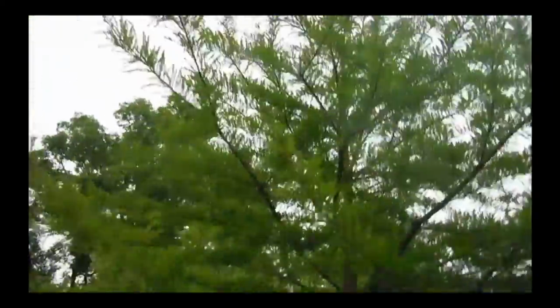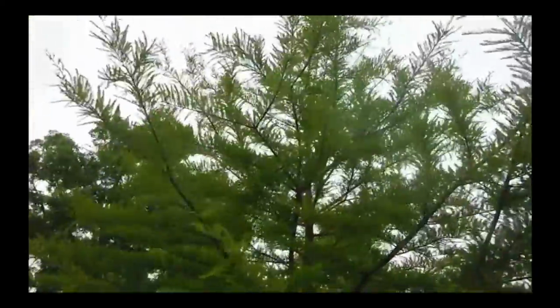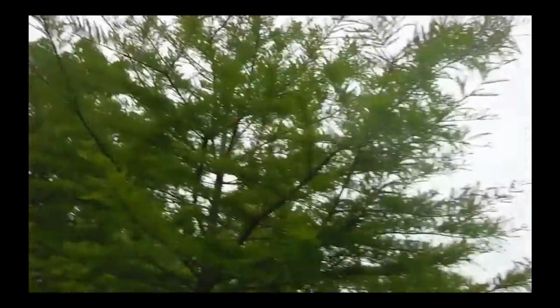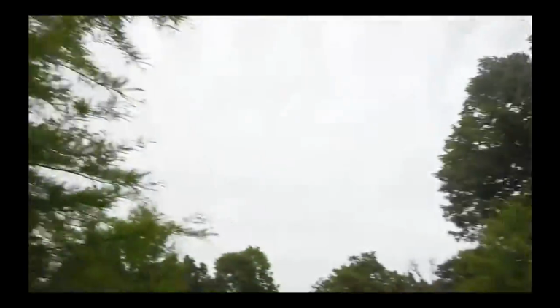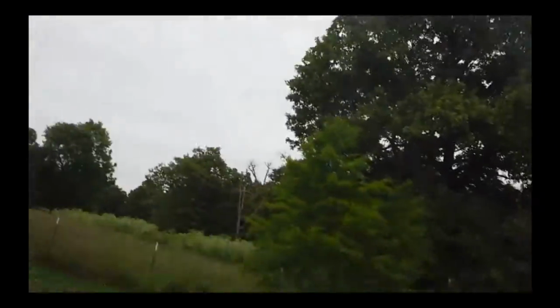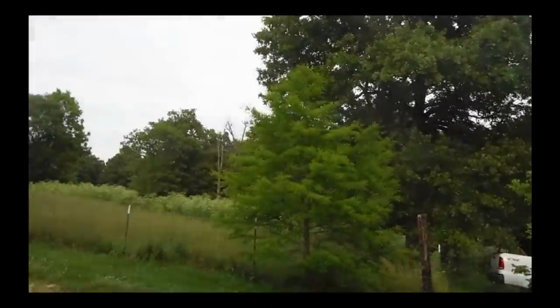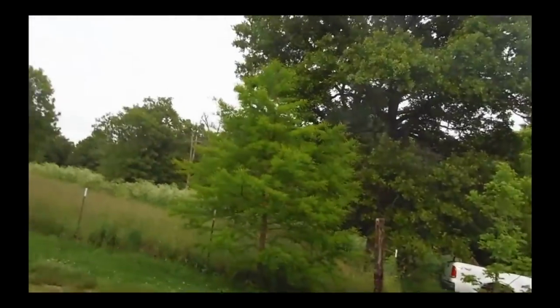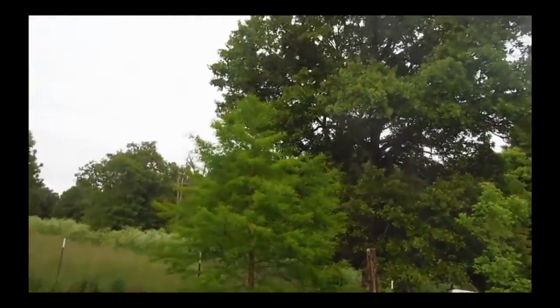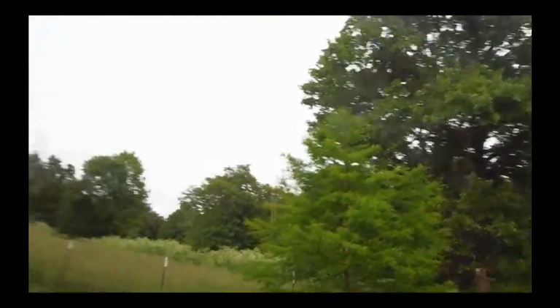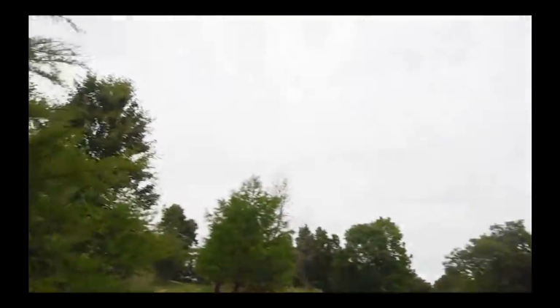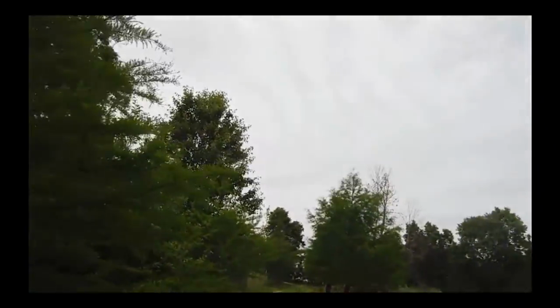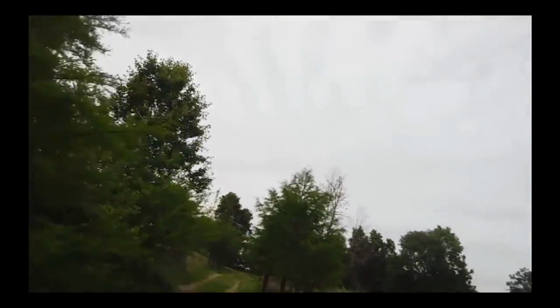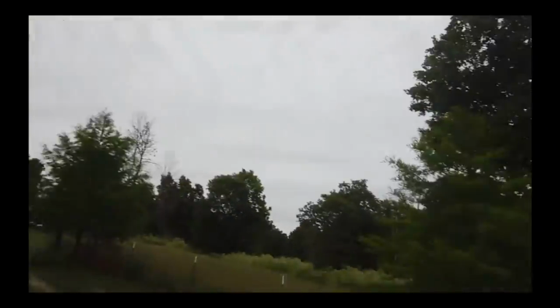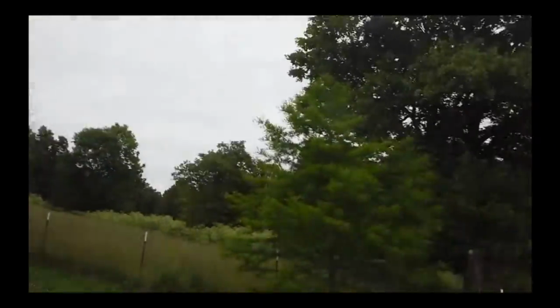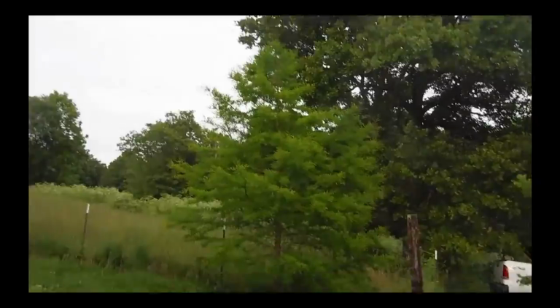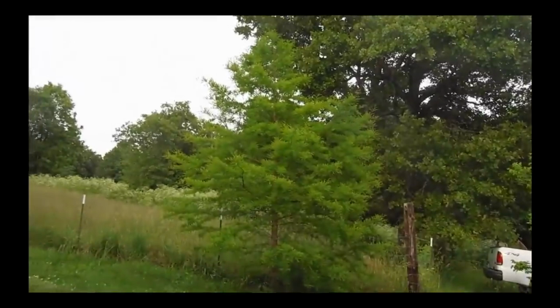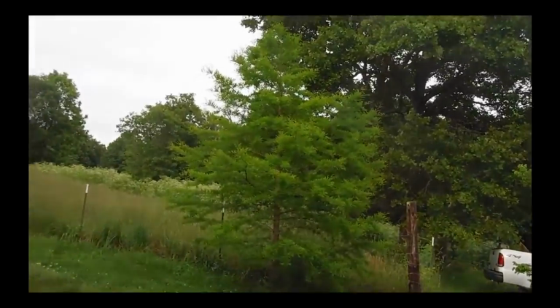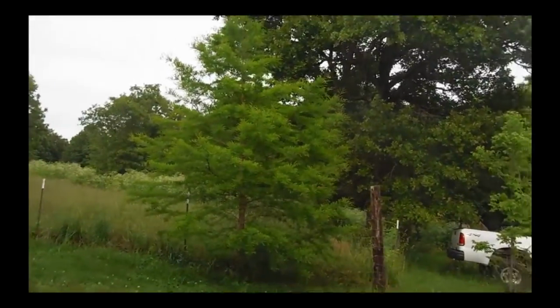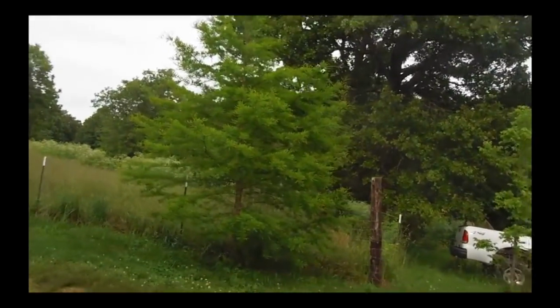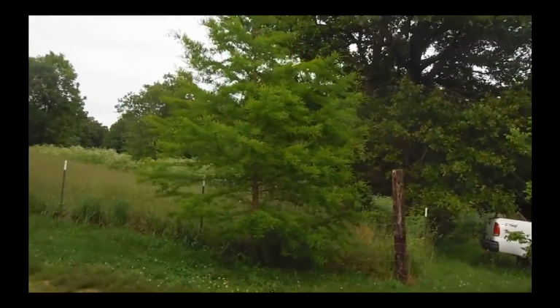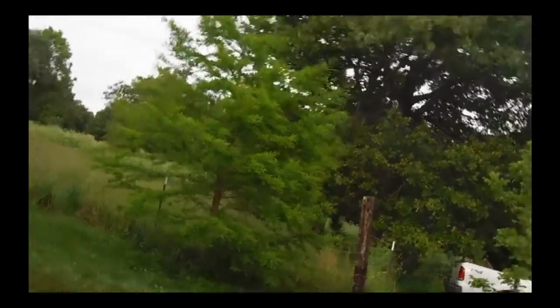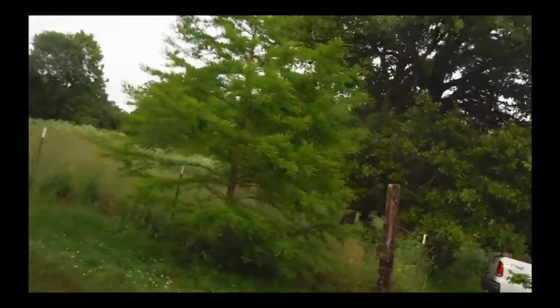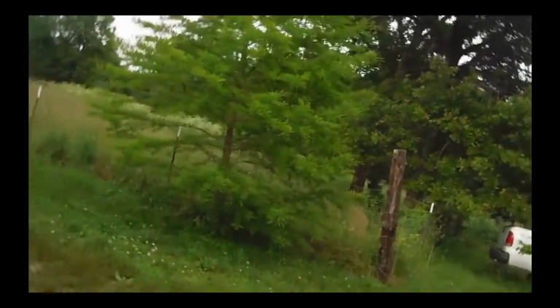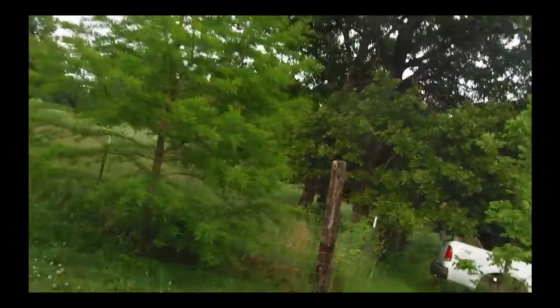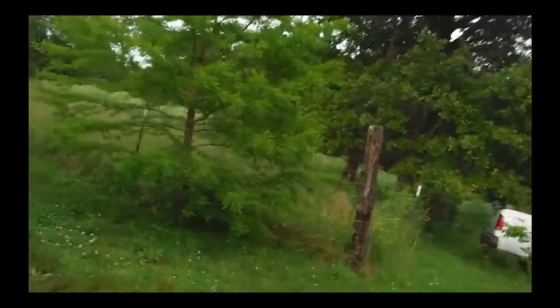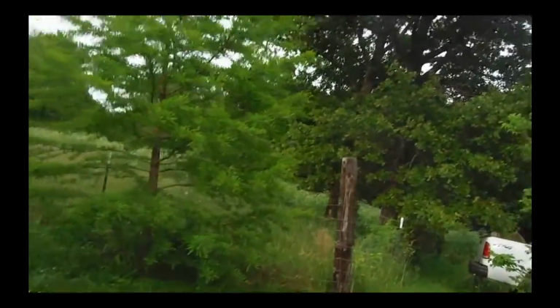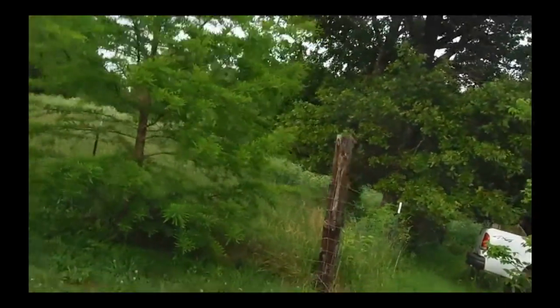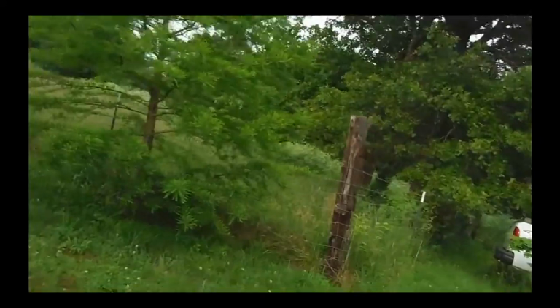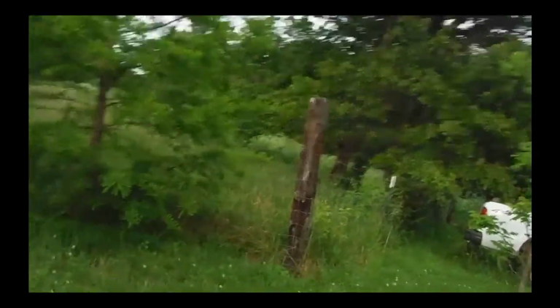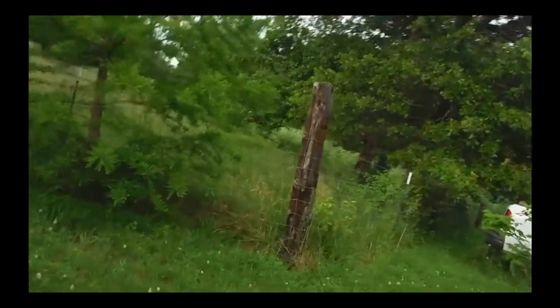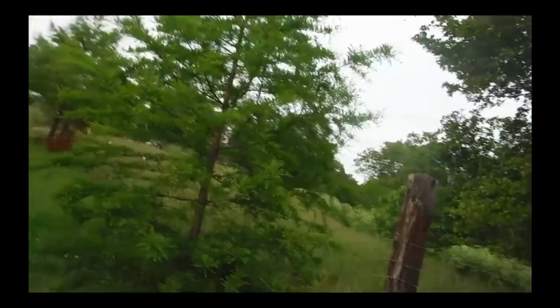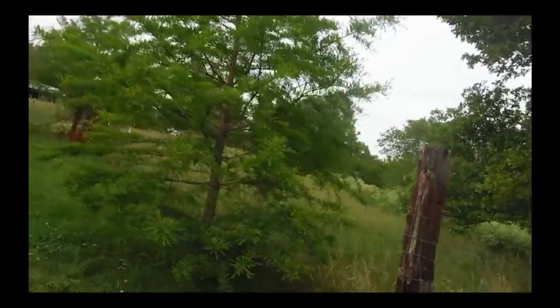This is a sassafras. If I don't bush hog, that'll grow out there on the other side of the fence line. I used to think those were kind of artistic.